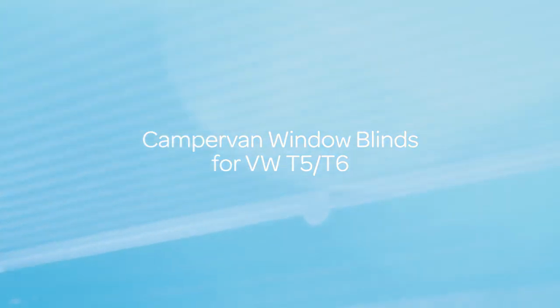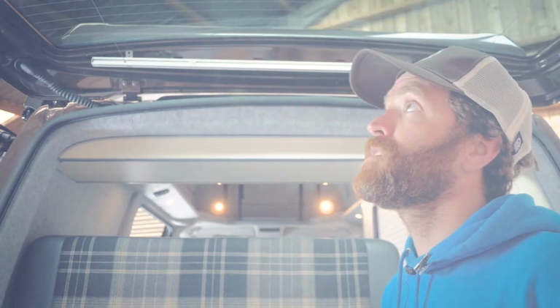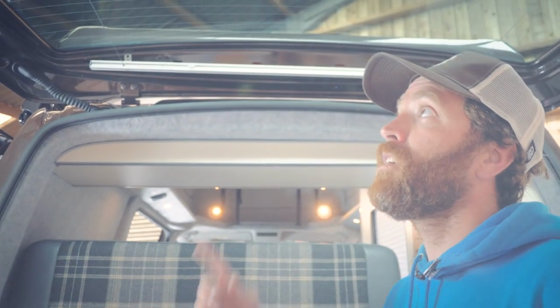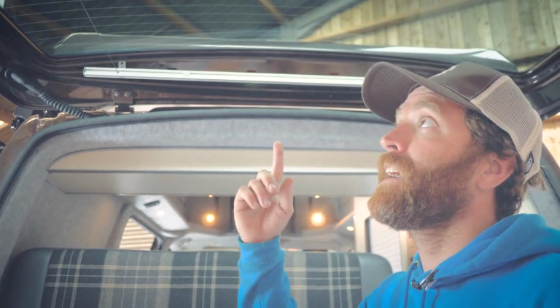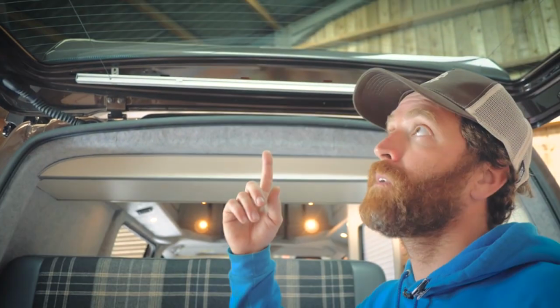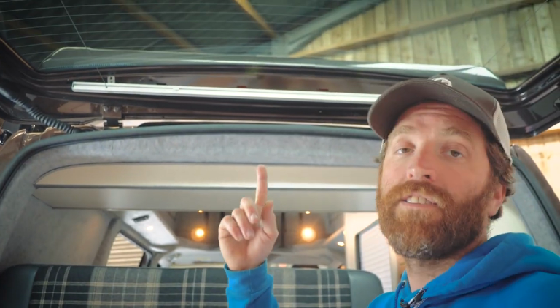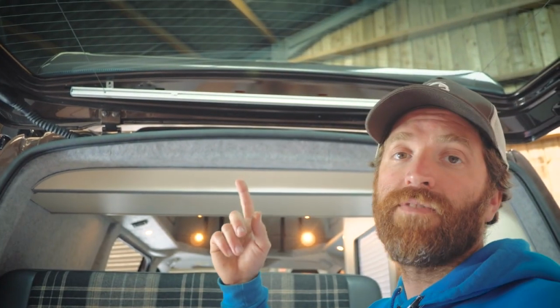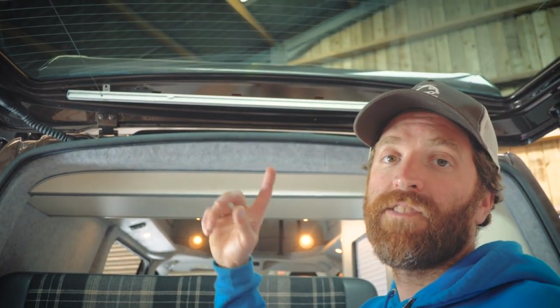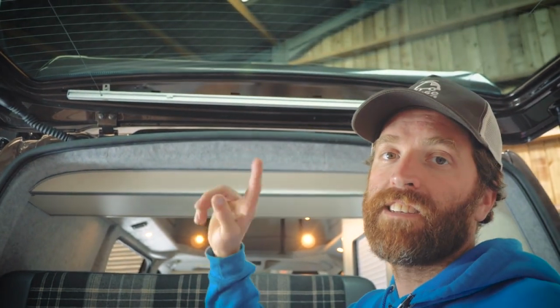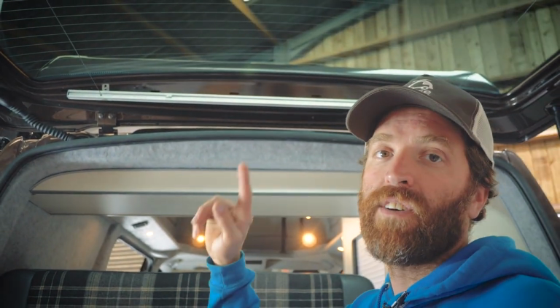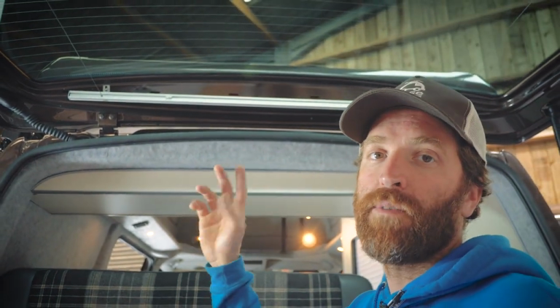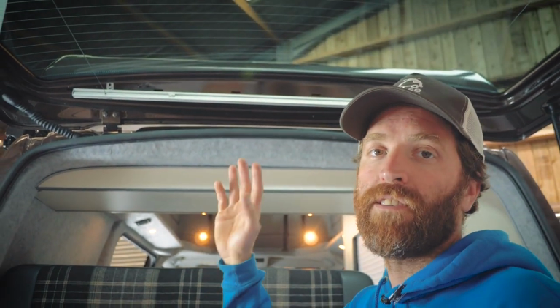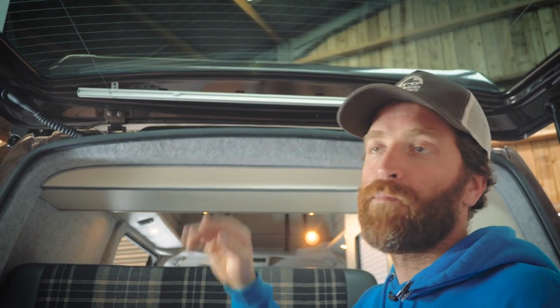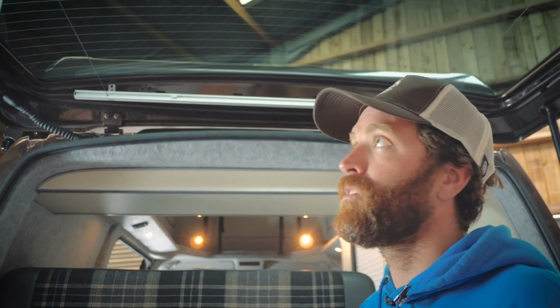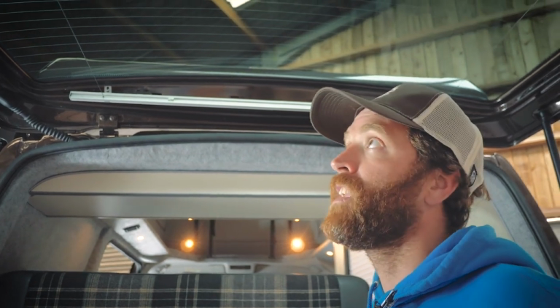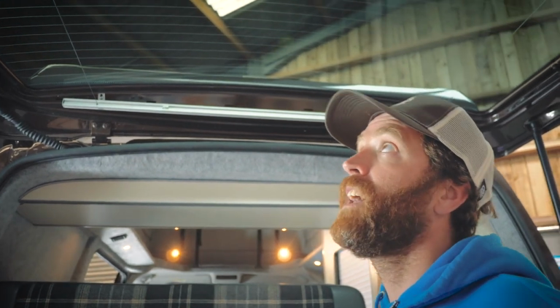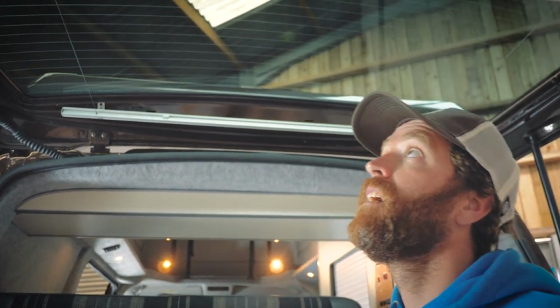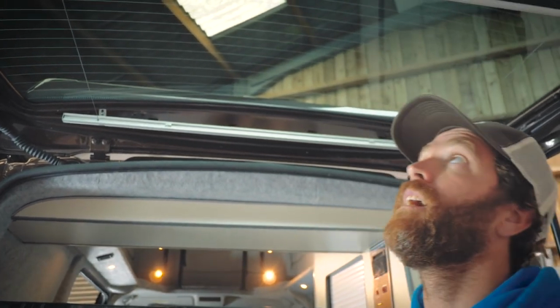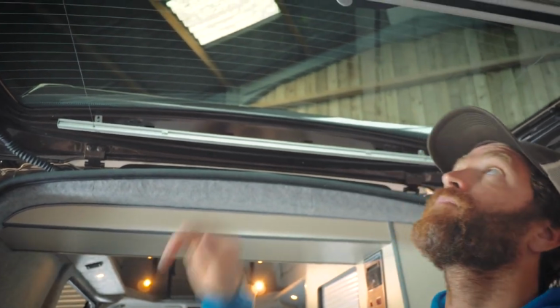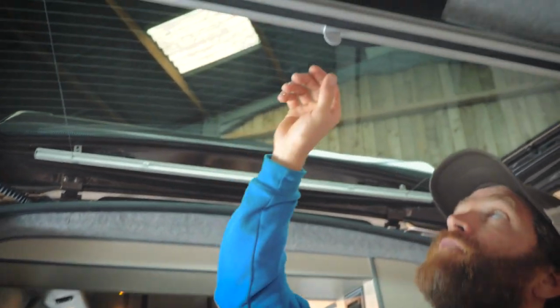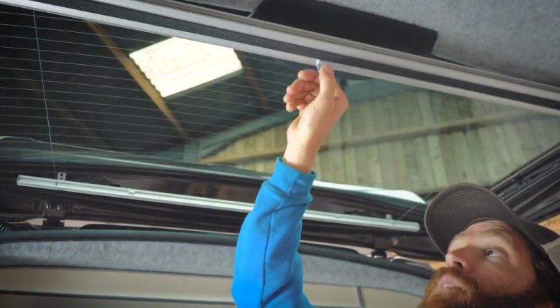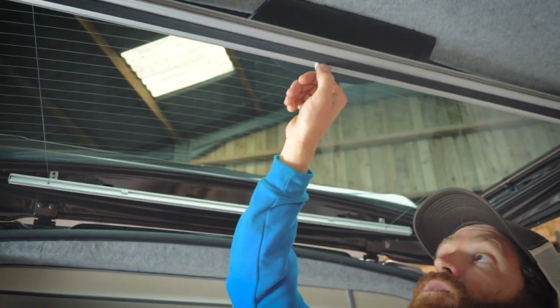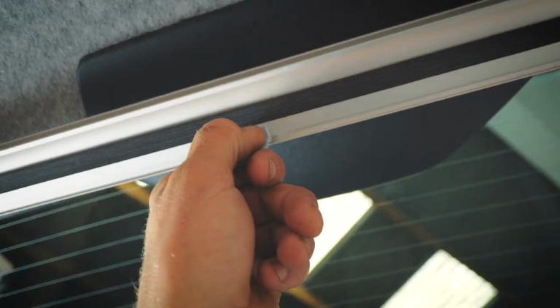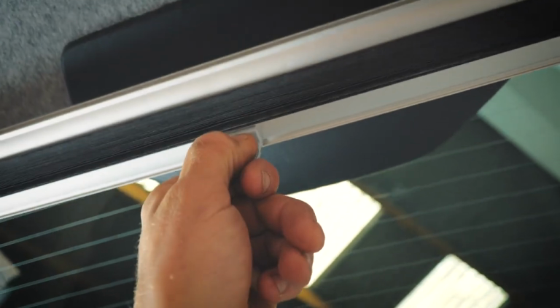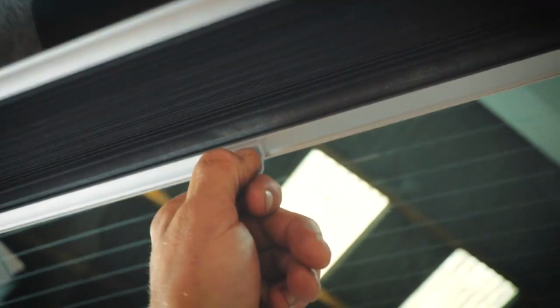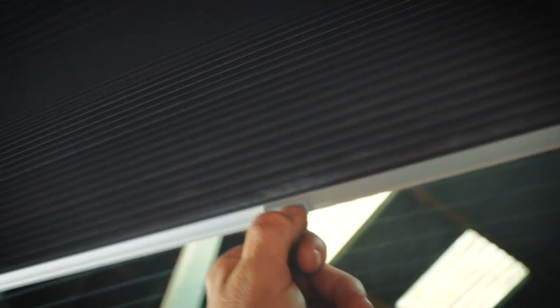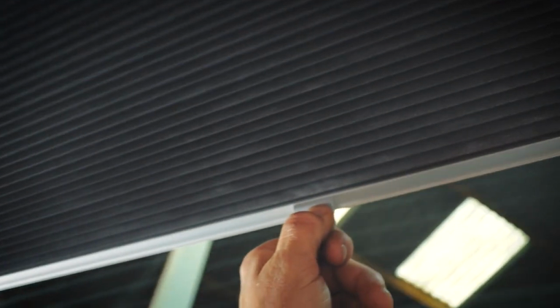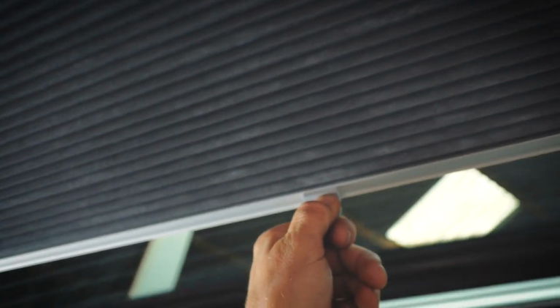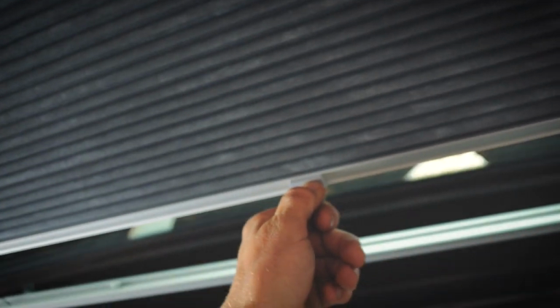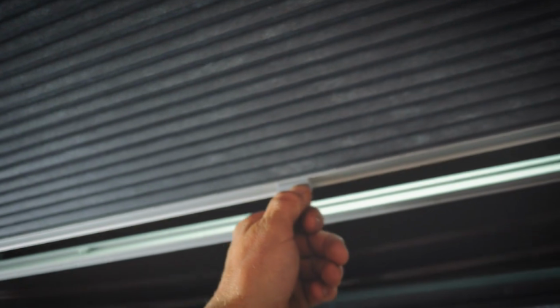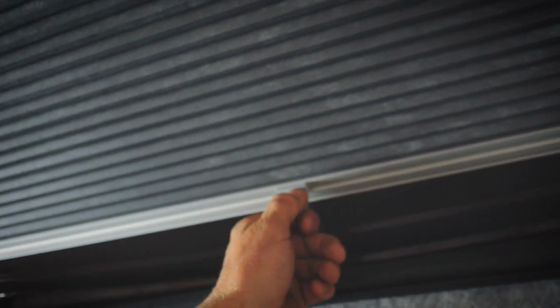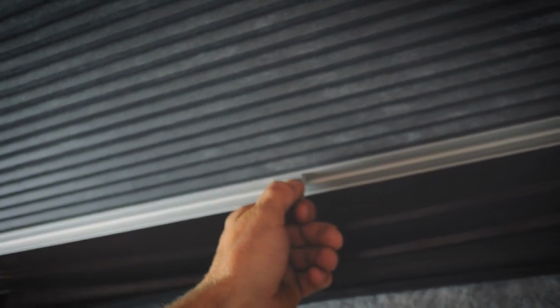So we've got our blackout blinds on this van. This van's a tailgate, but we can do it on barn doors, any van. They're available in a choice of colours and they work simply like that.